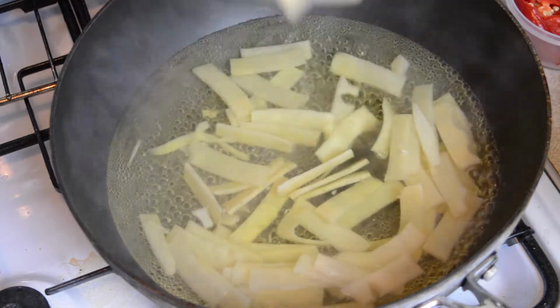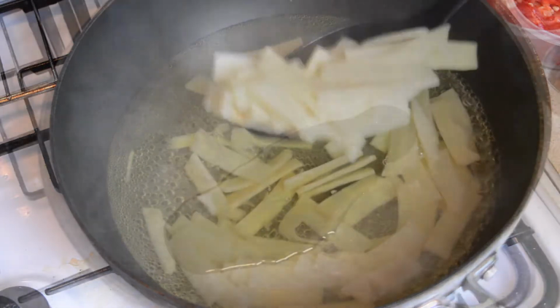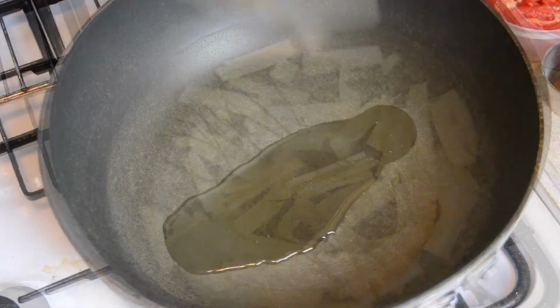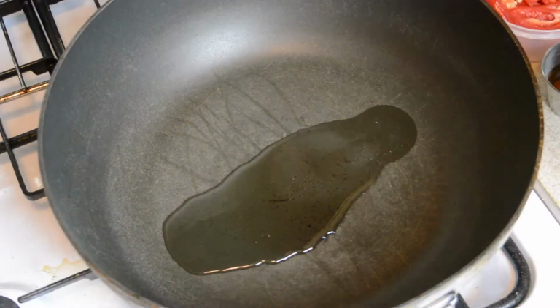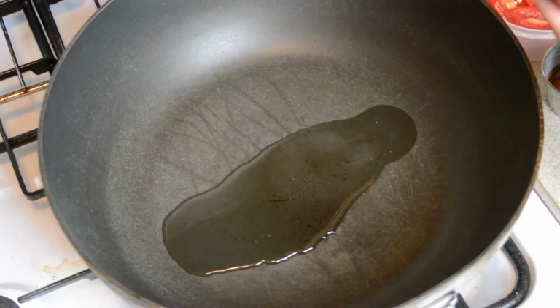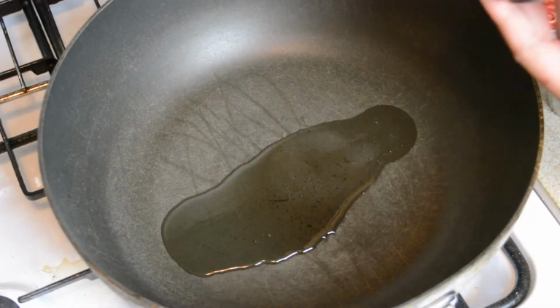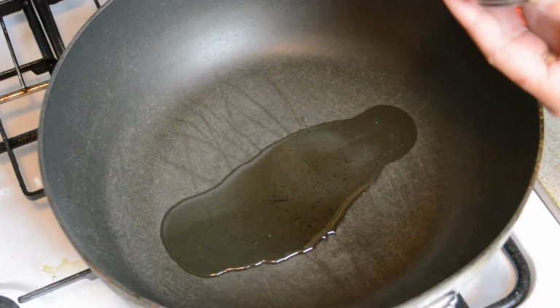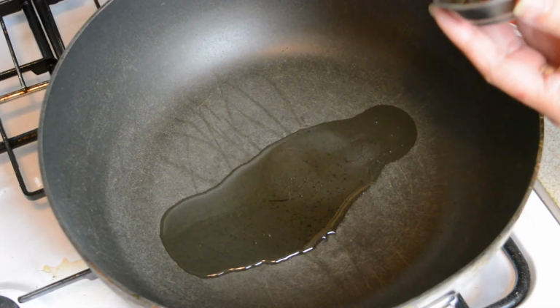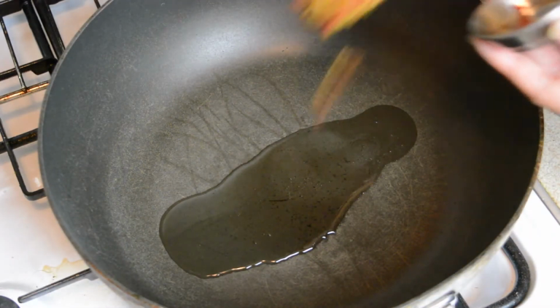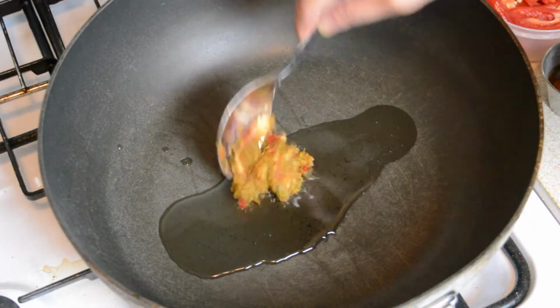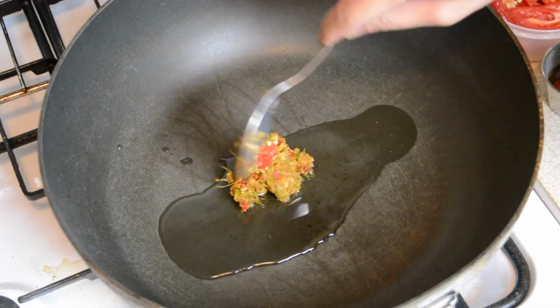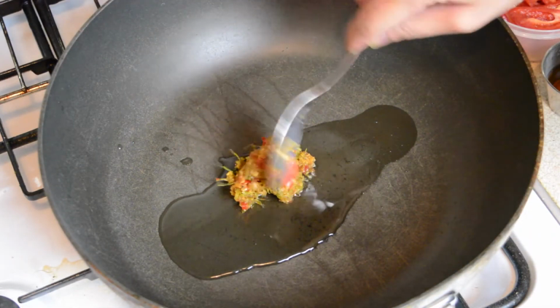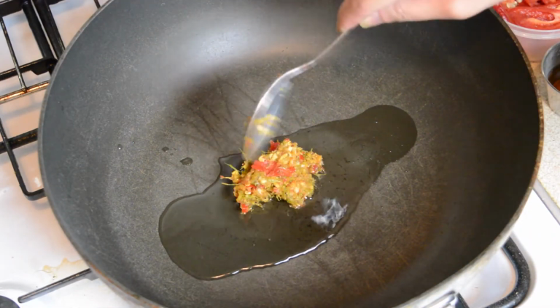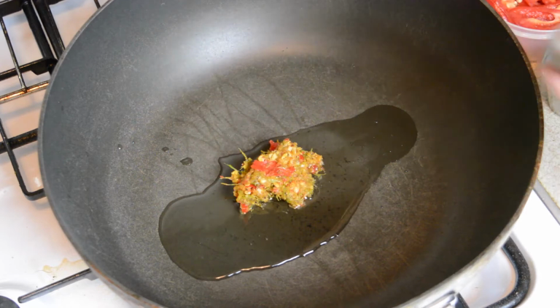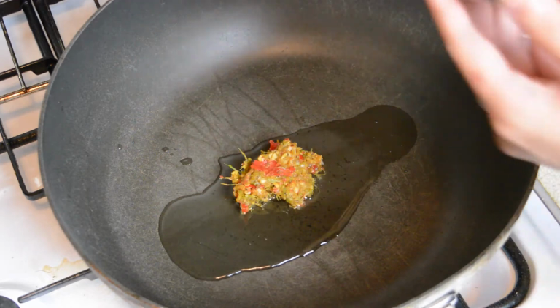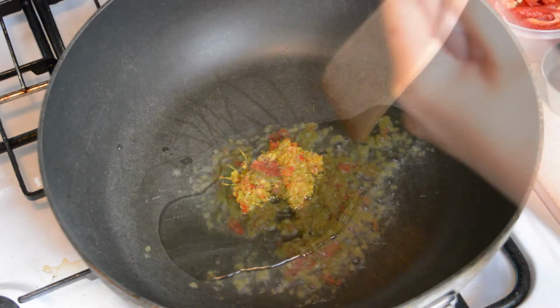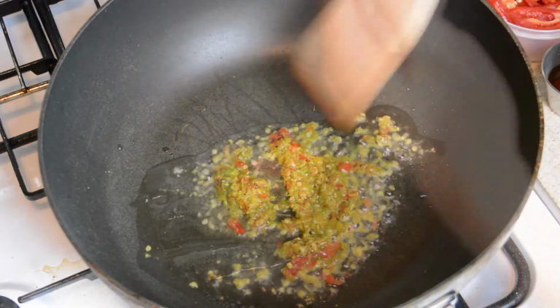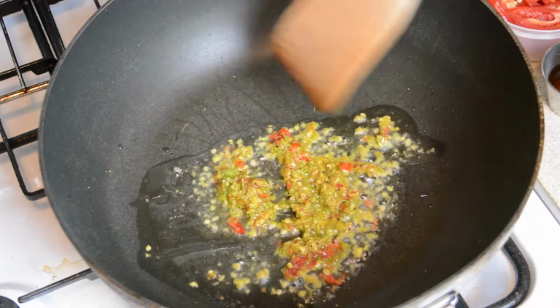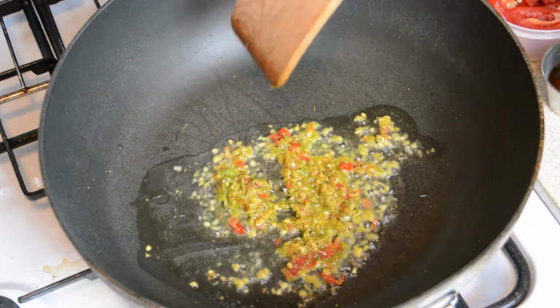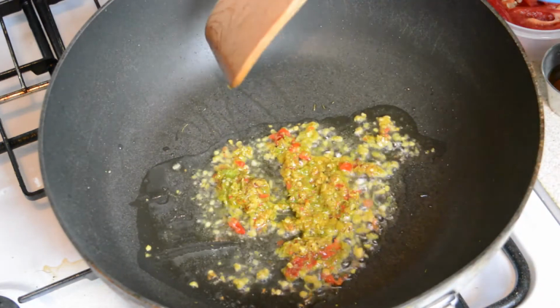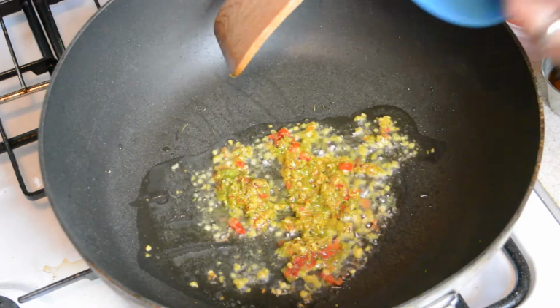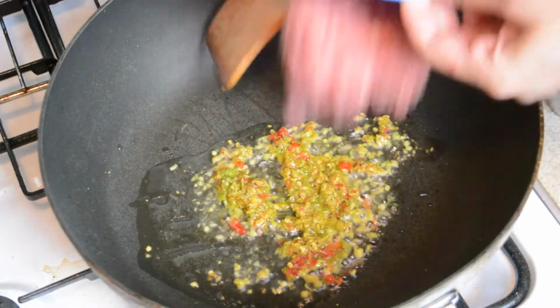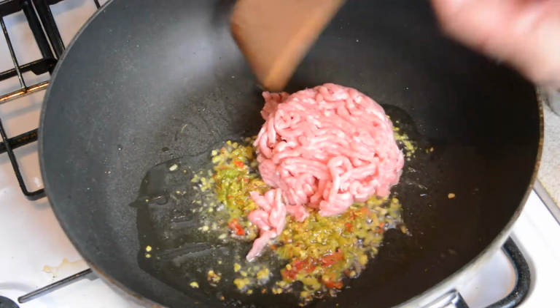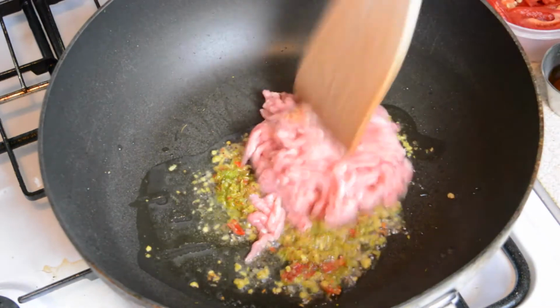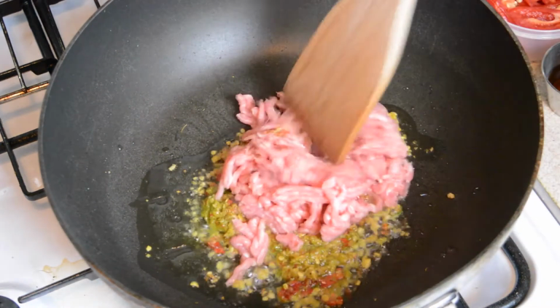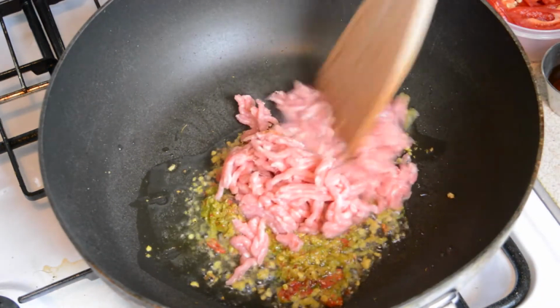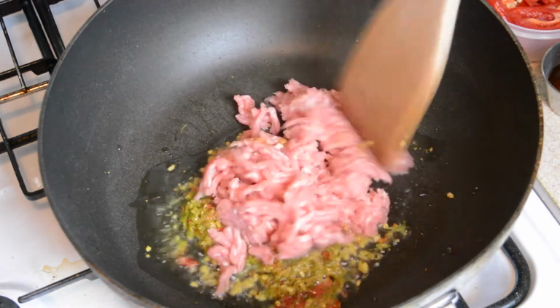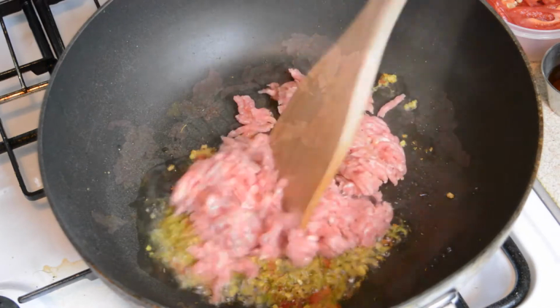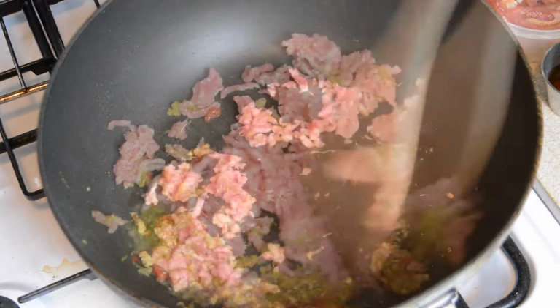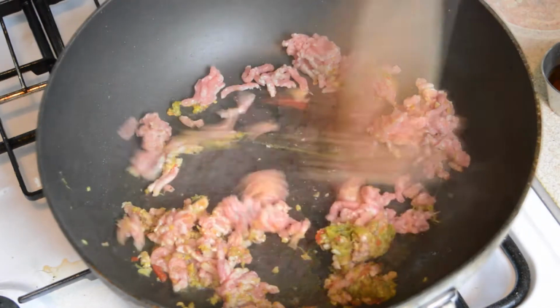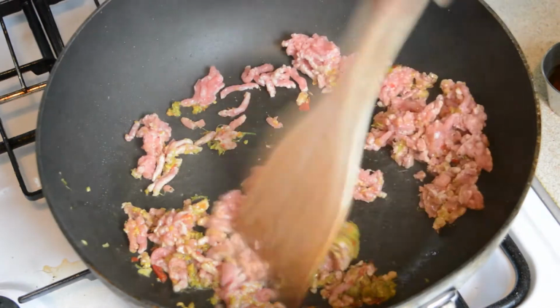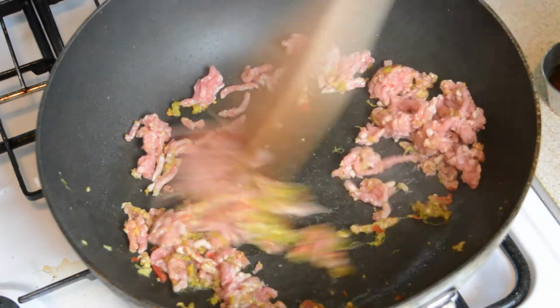Now heat about 2 tablespoons of cooking oil in a wok on a high heat. Then fry the paste that we made earlier for about 20 seconds or so. Then add in 150 grams of minced pork and 3 large sliced red chilies.